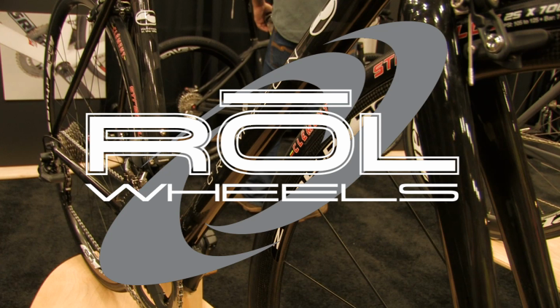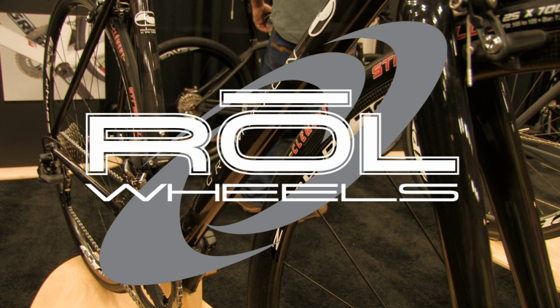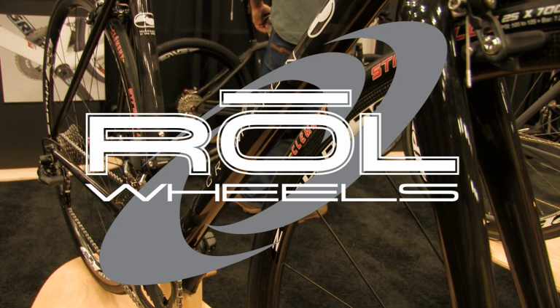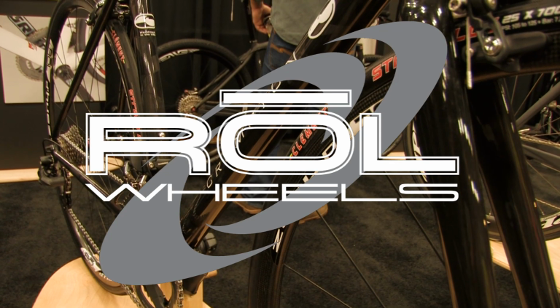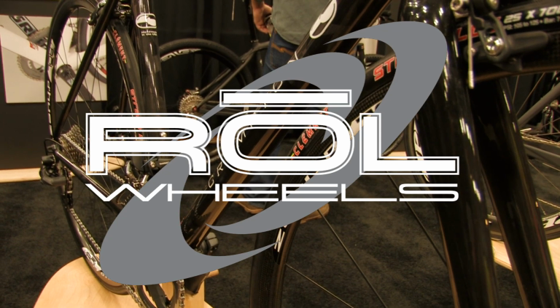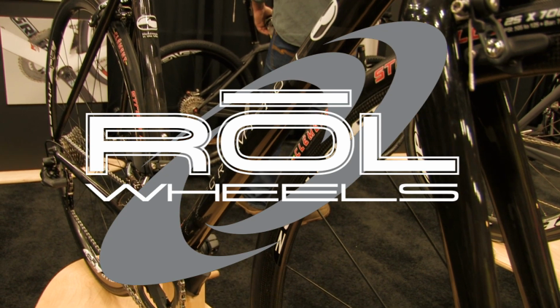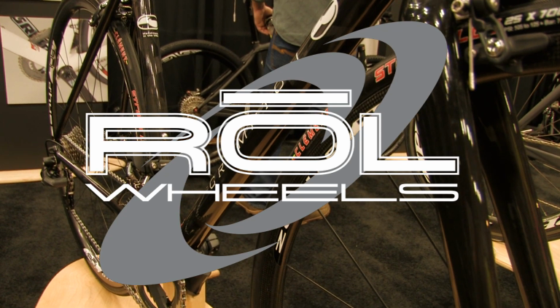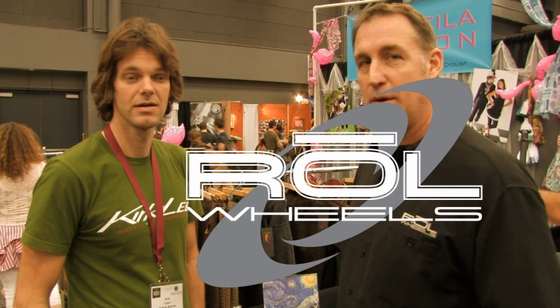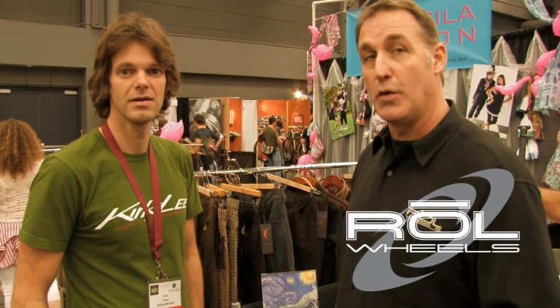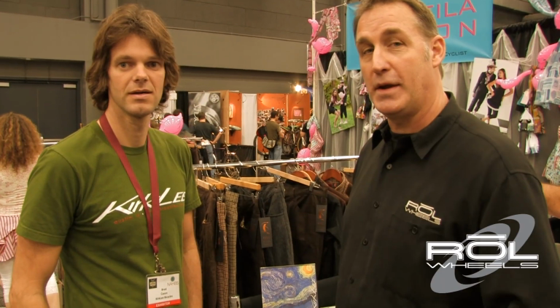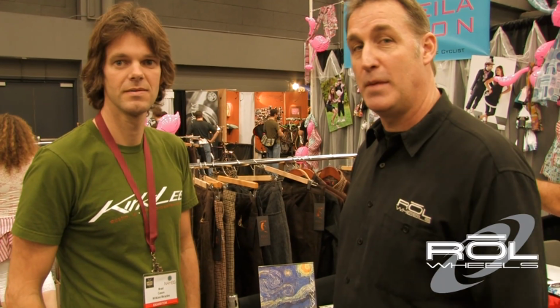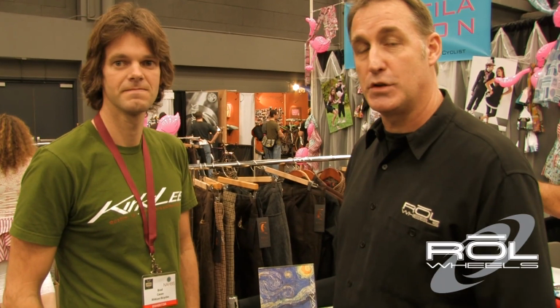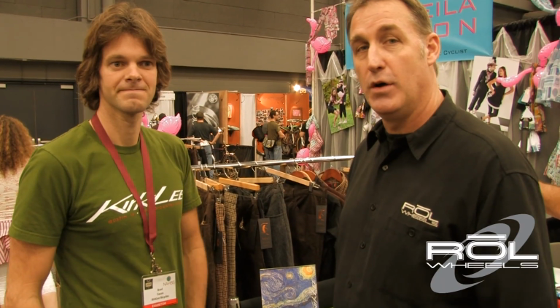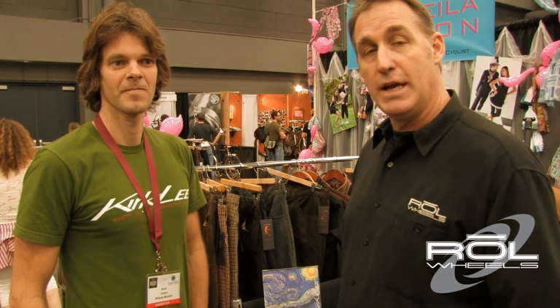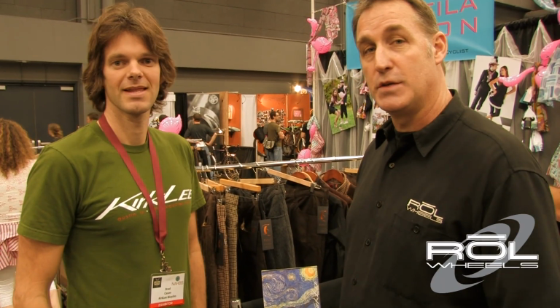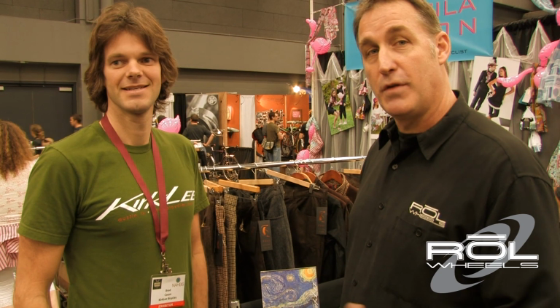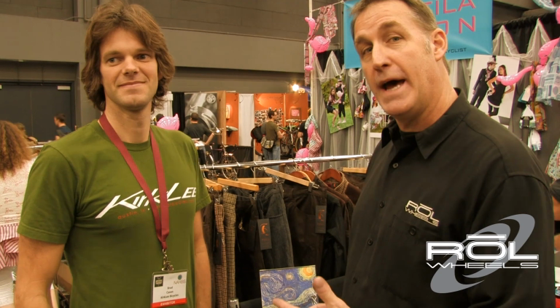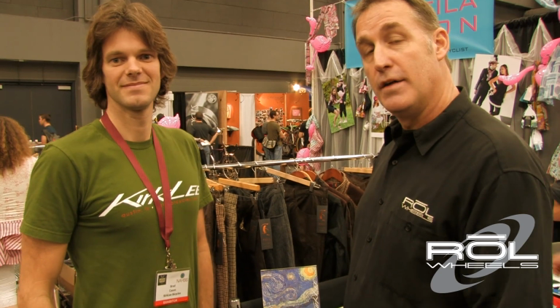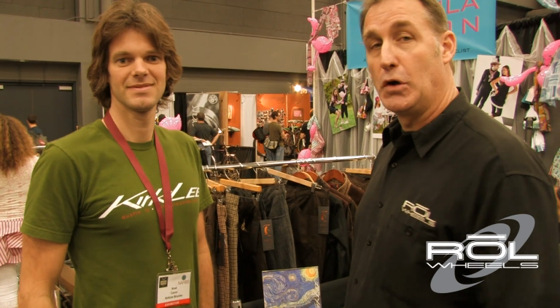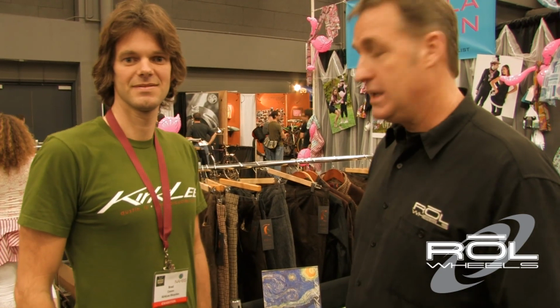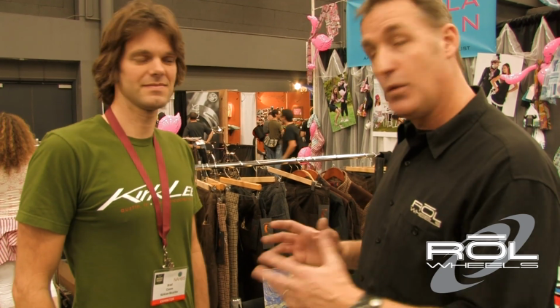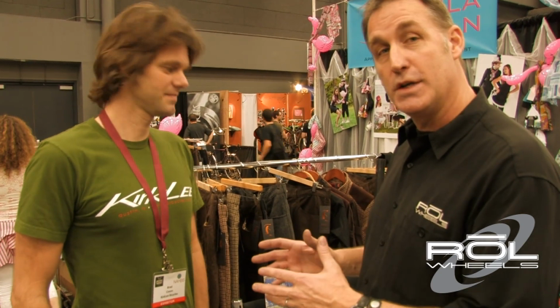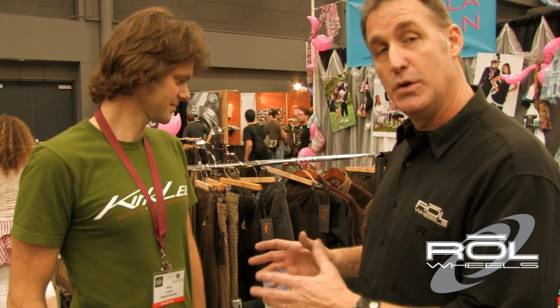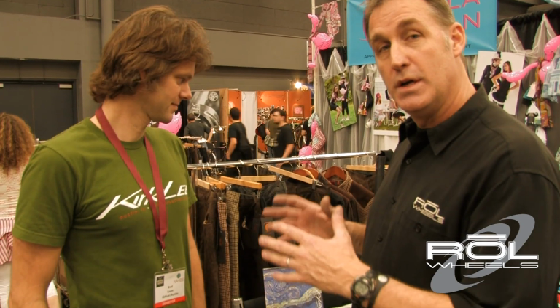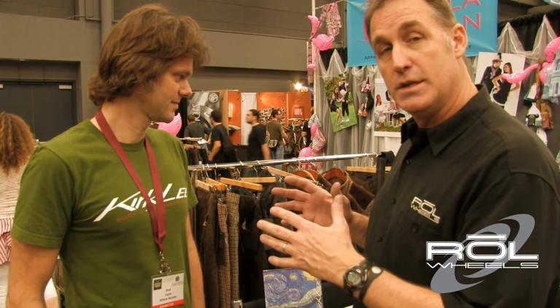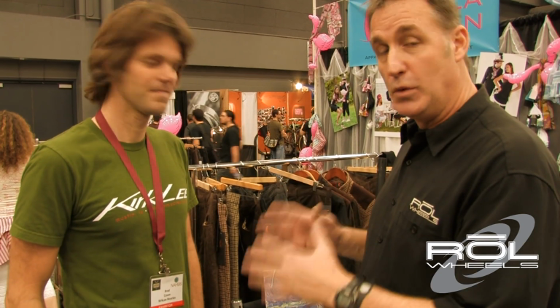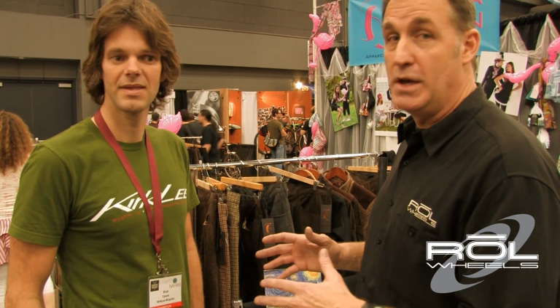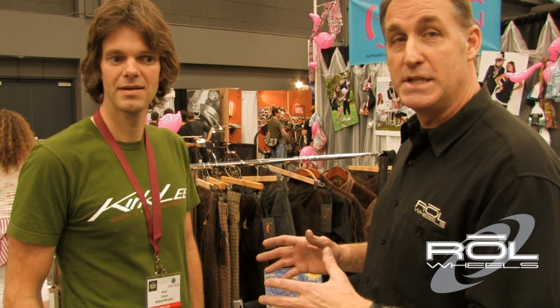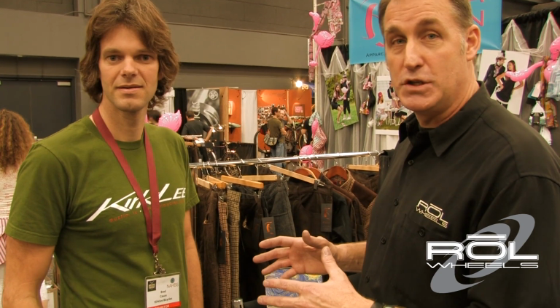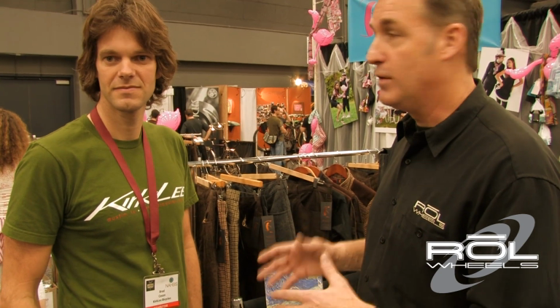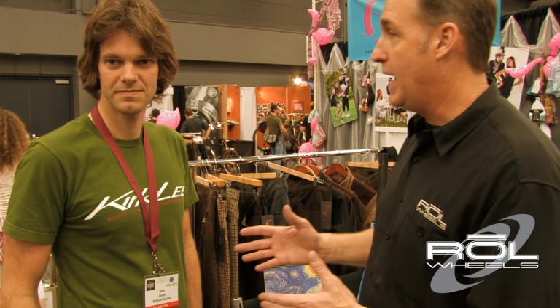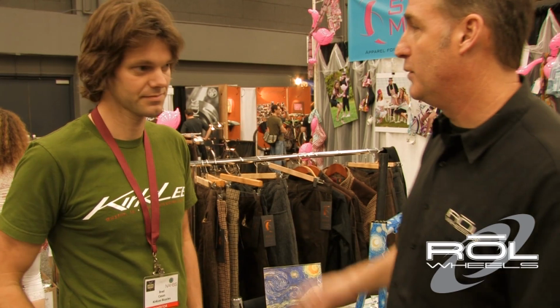Hey folks, this is Sean Lambert from Roll Wheels. I'm here at the North American Handmade Bicycle Show in Austin with my friend Brad from Kirkley. He's going to walk us through some really unique bikes he's got at the show. Brad, take it away.